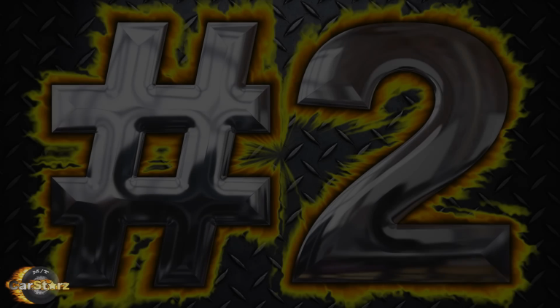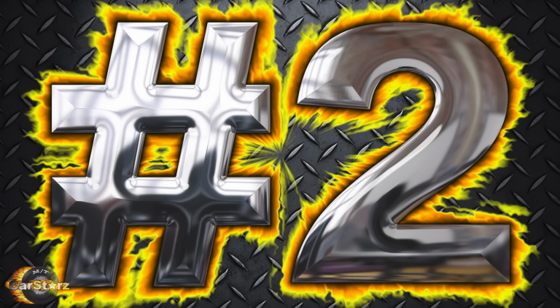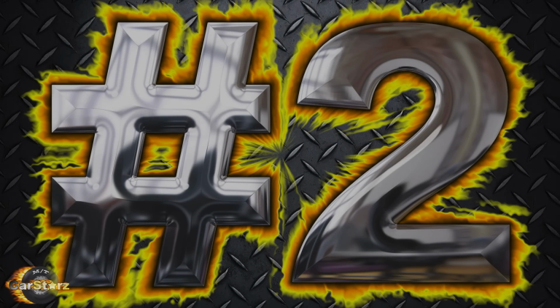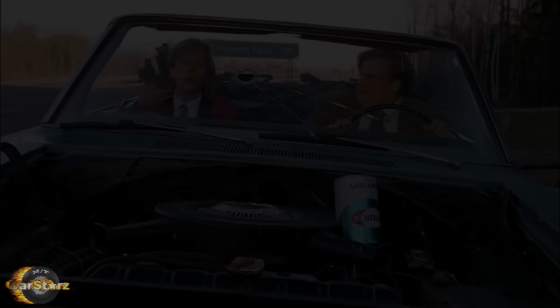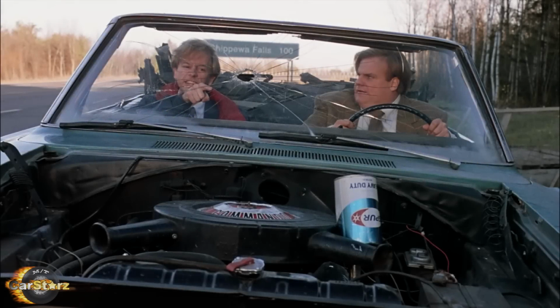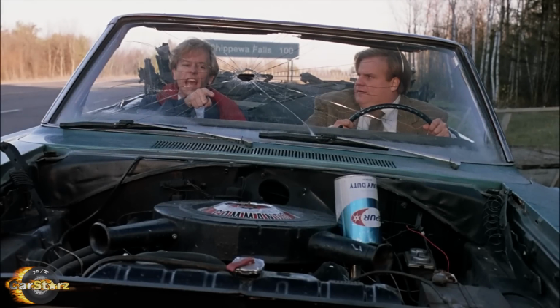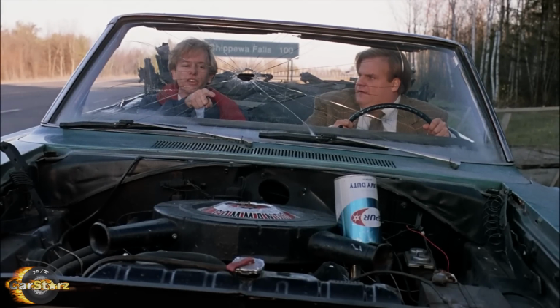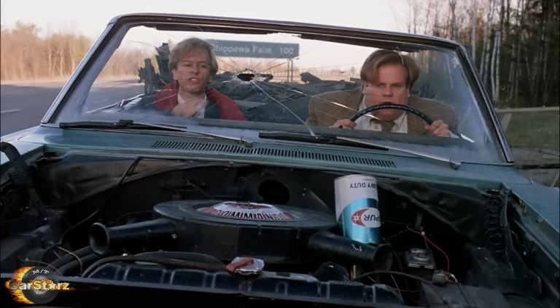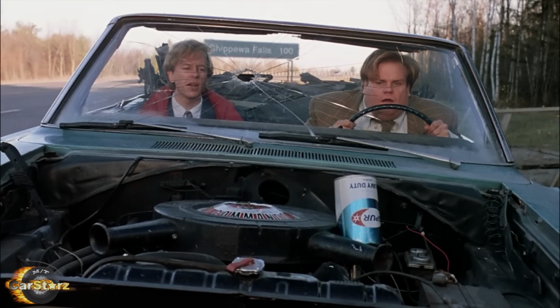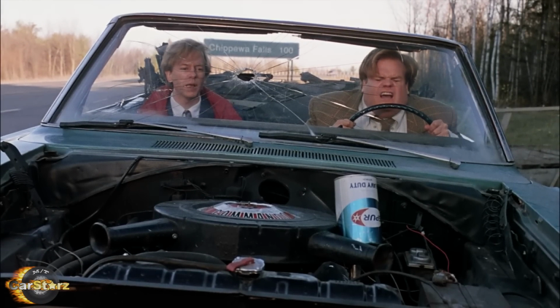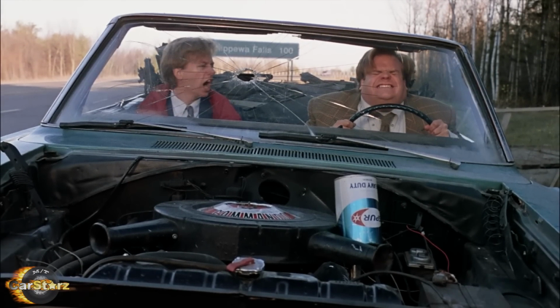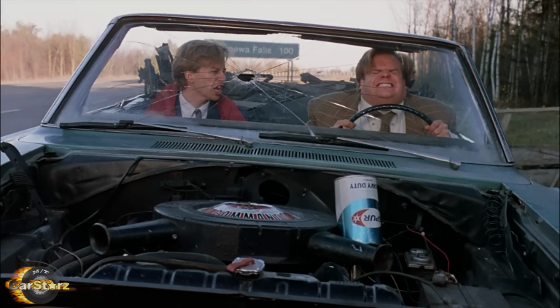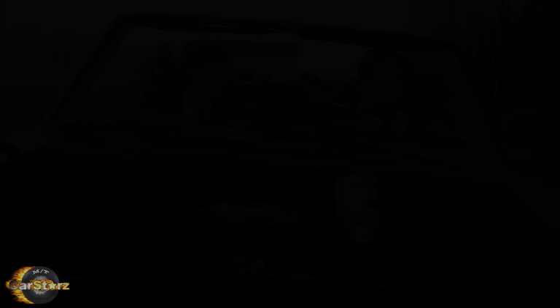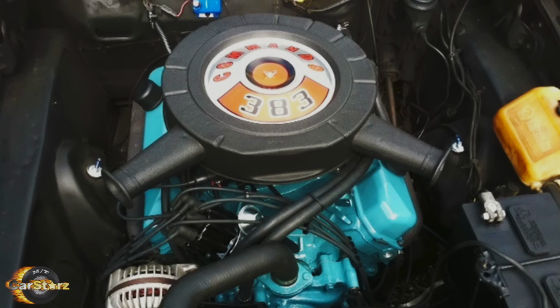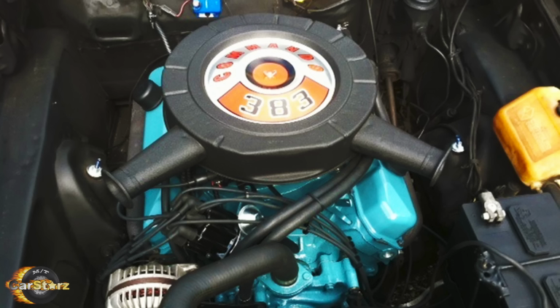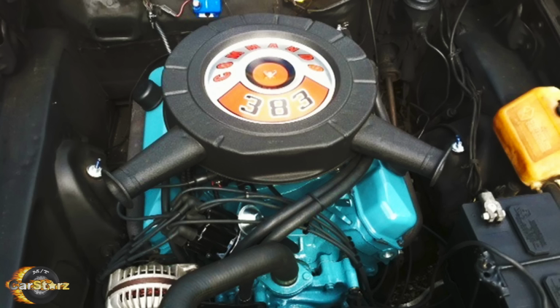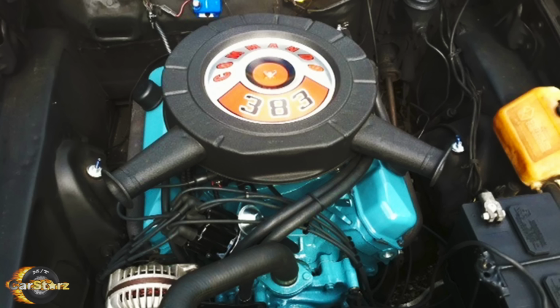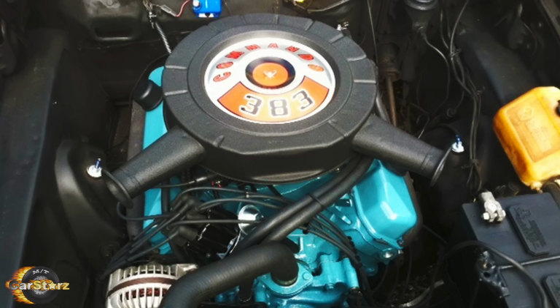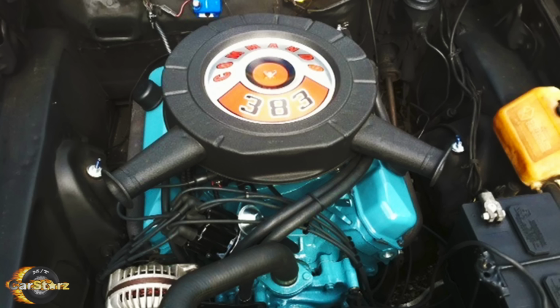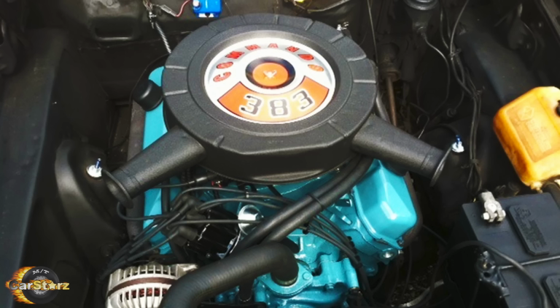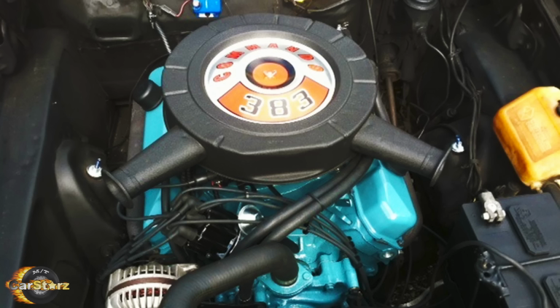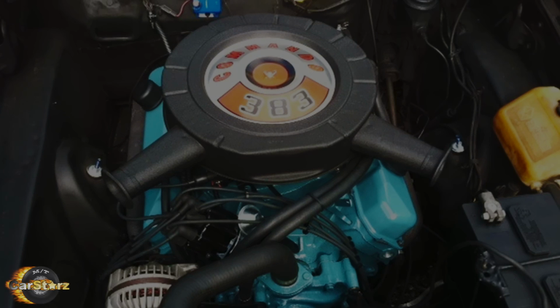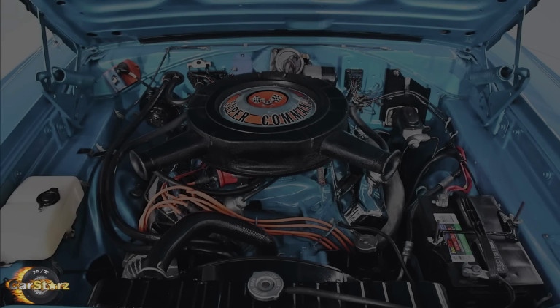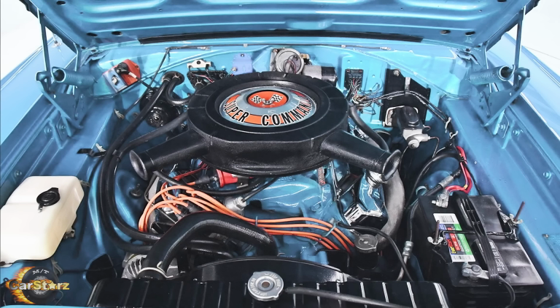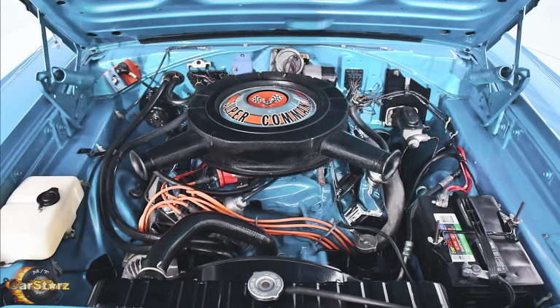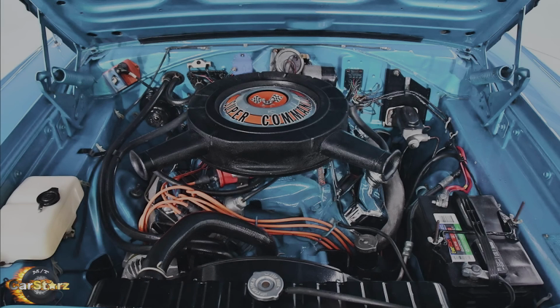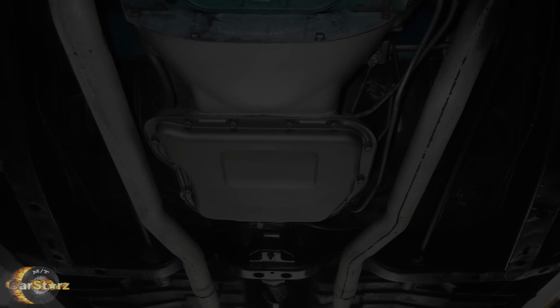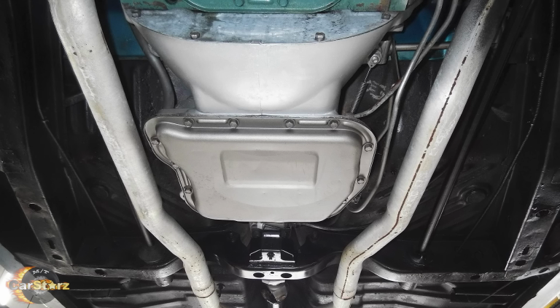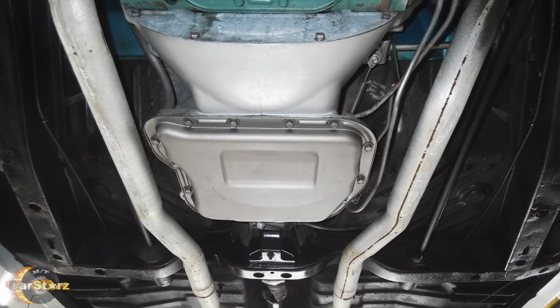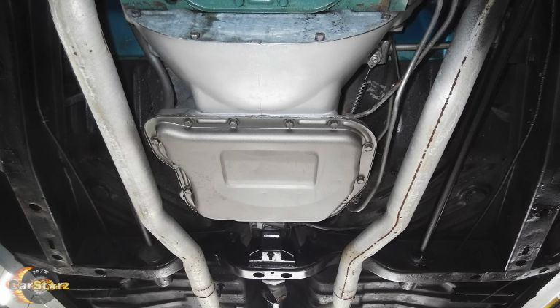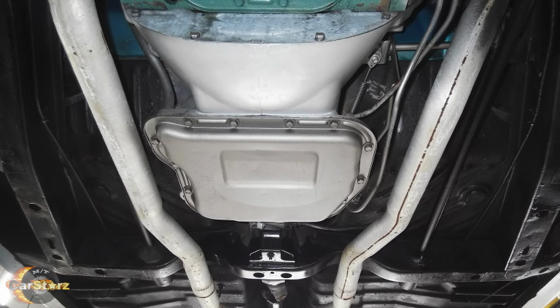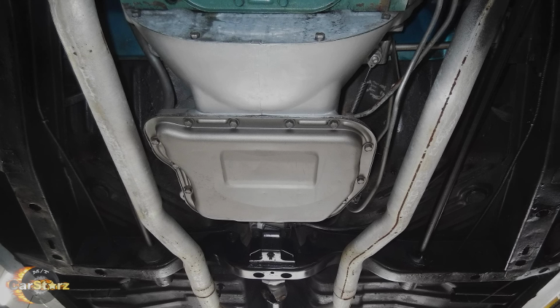Fact number two. Although played off within the movie as having a 440 six-pack engine, all four Satellites actually had the more common 383 Commando engine dressed up as a 440, with a three-speed TorqueFlite automatic transmission.